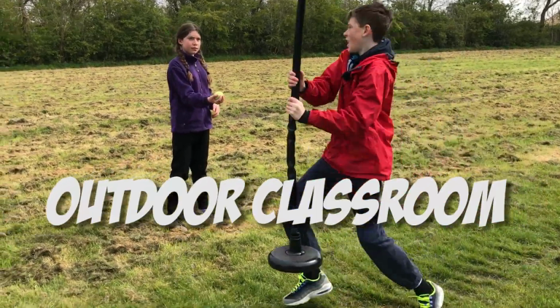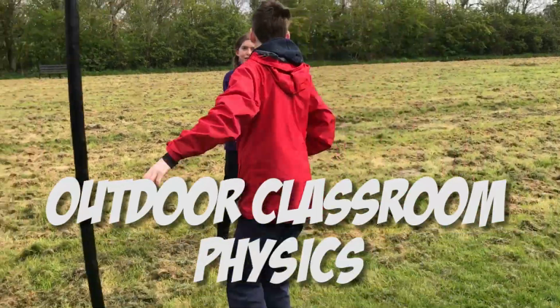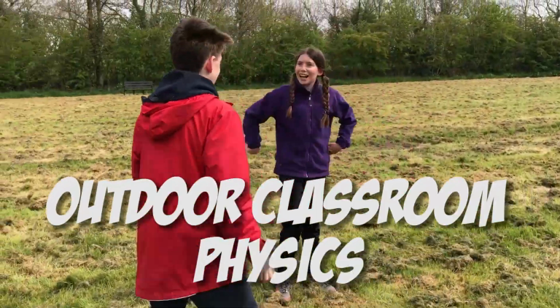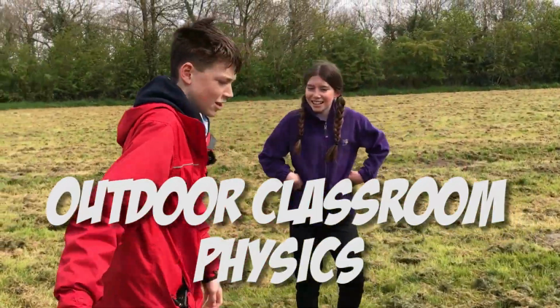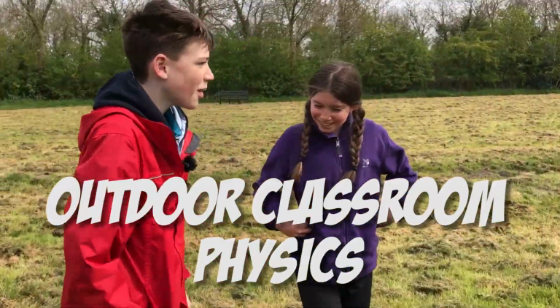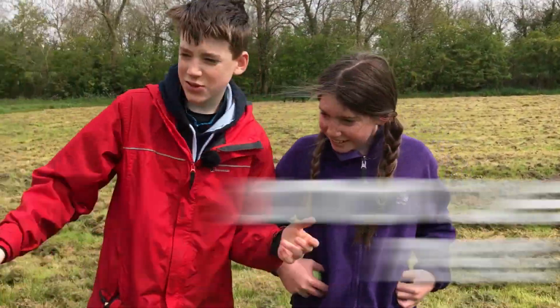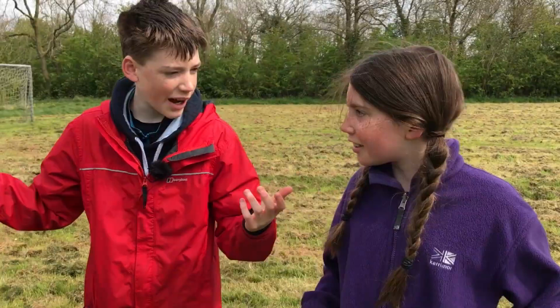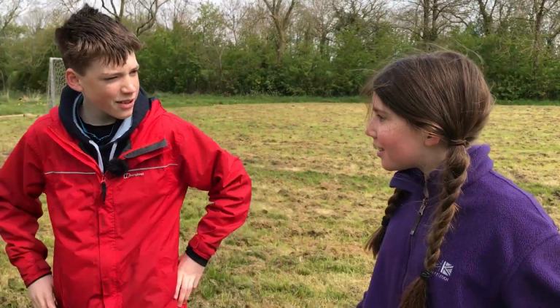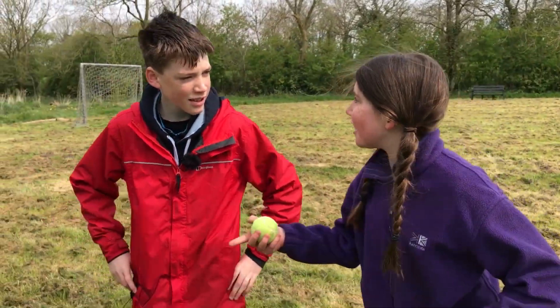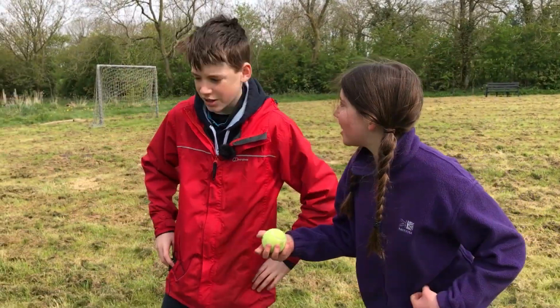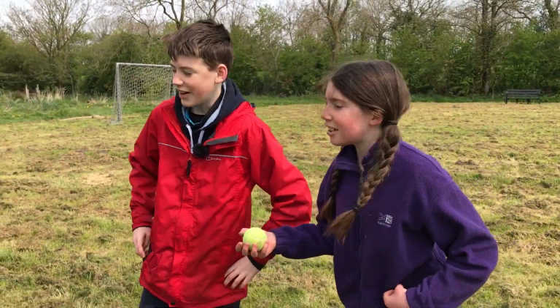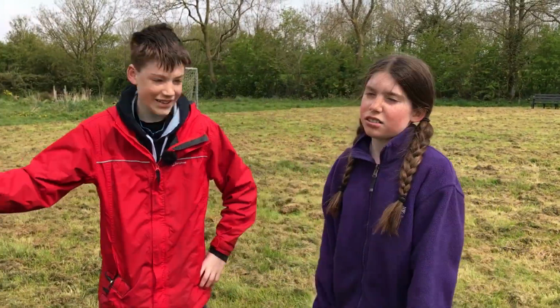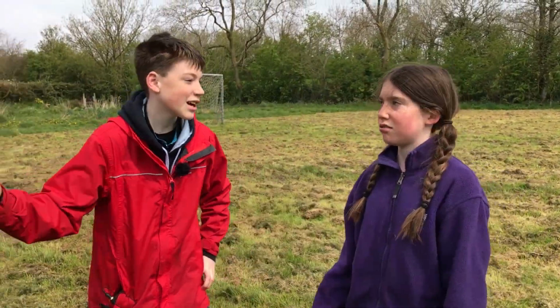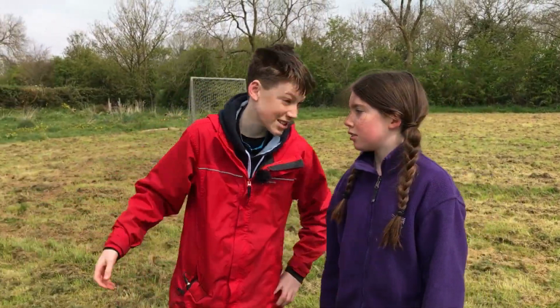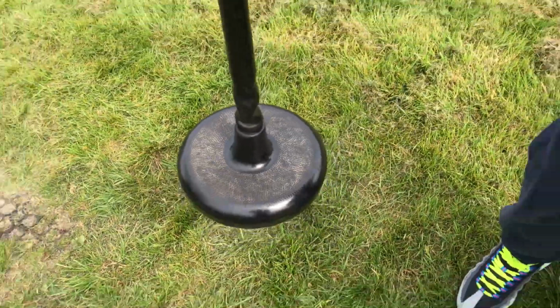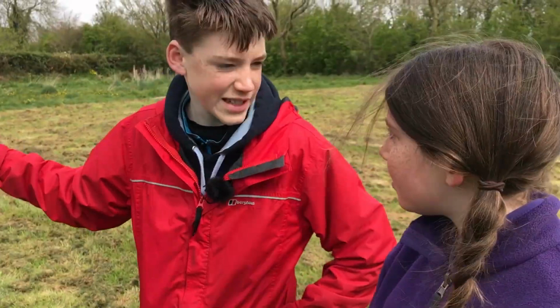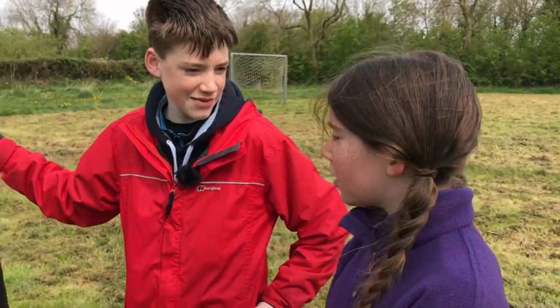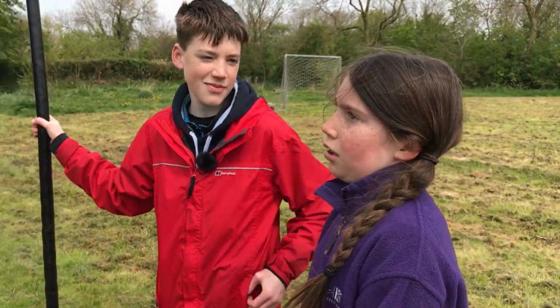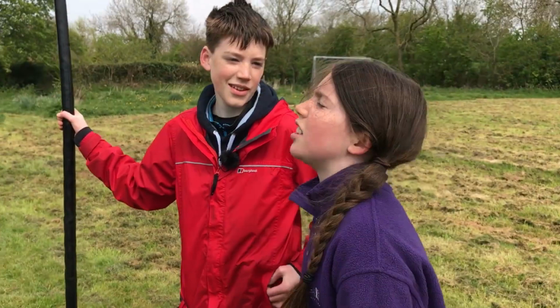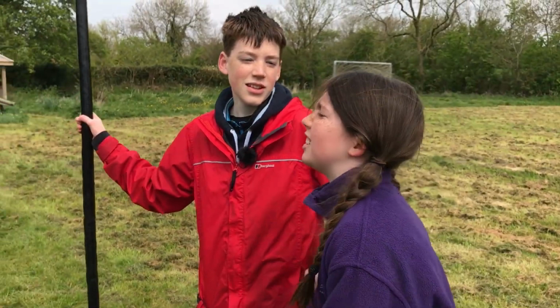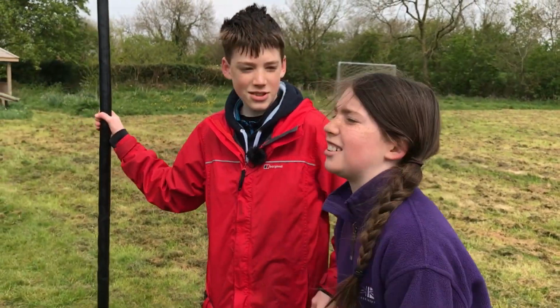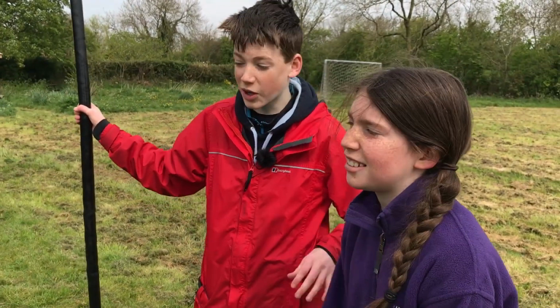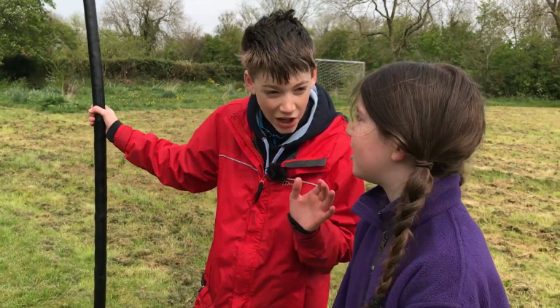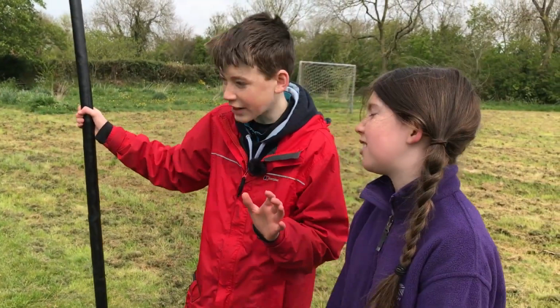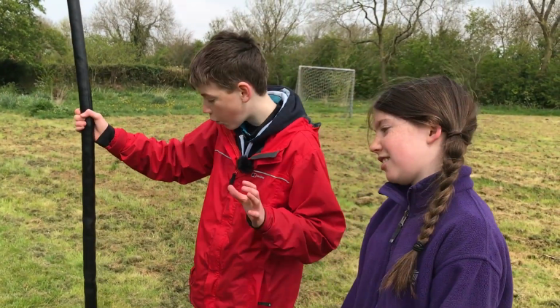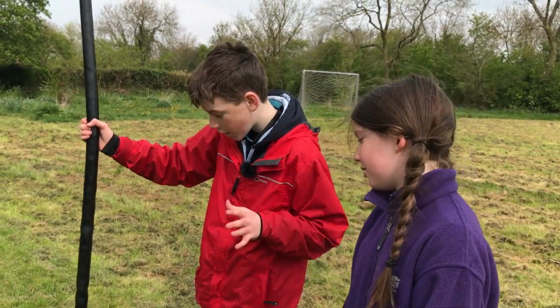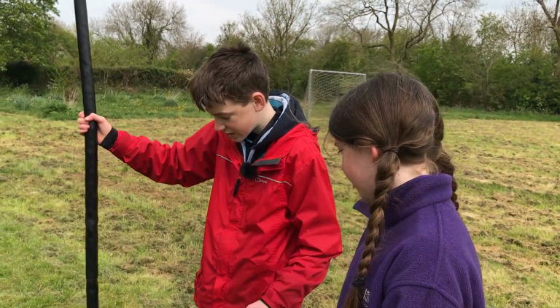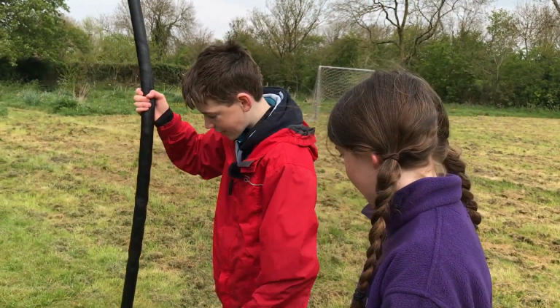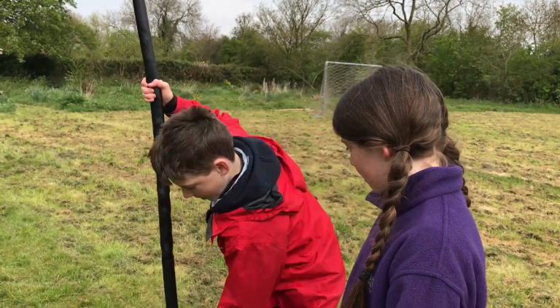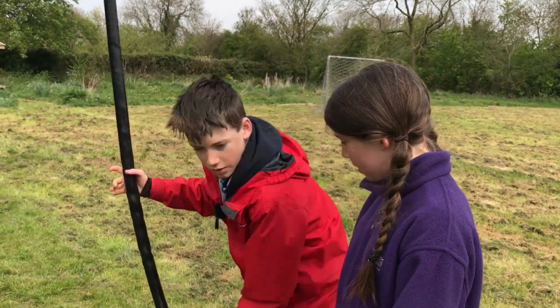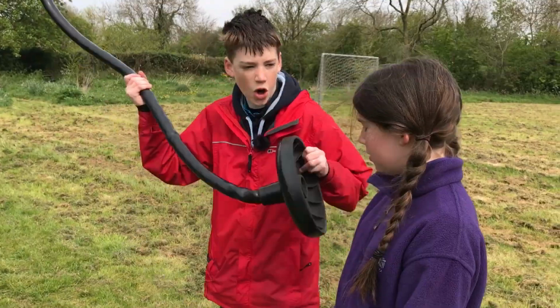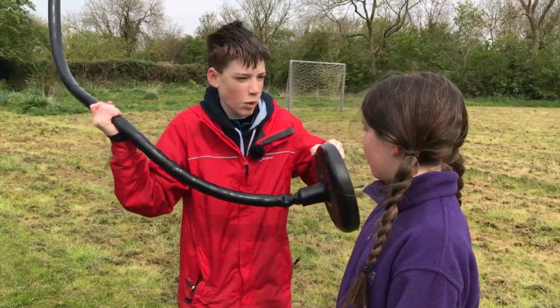Hey Ale. Hi. Do you know why I brought you to a zip wire? It's time for a lesson. Physics. We're going to try and find out what are the kinds of things that affect your speed on a zip wire.